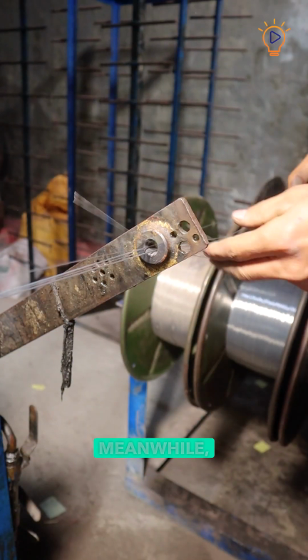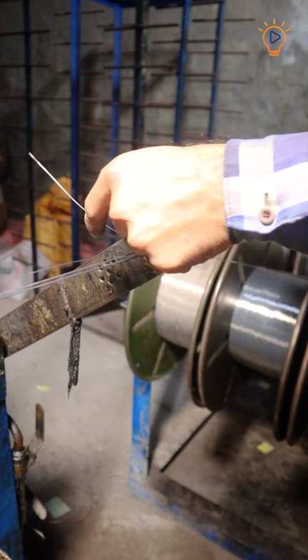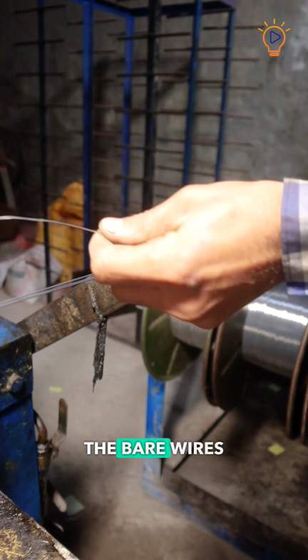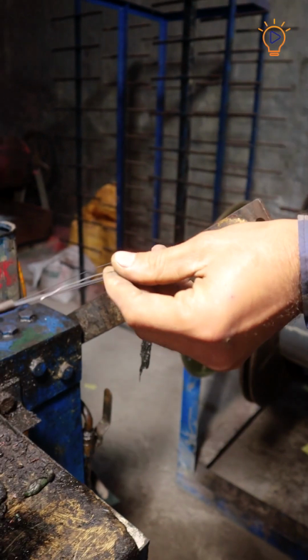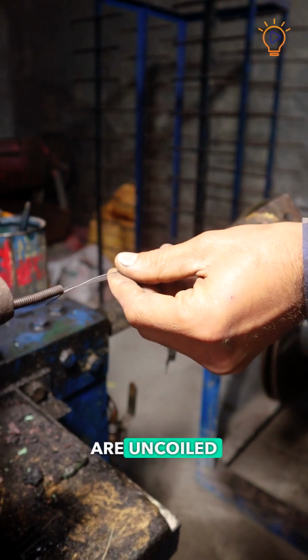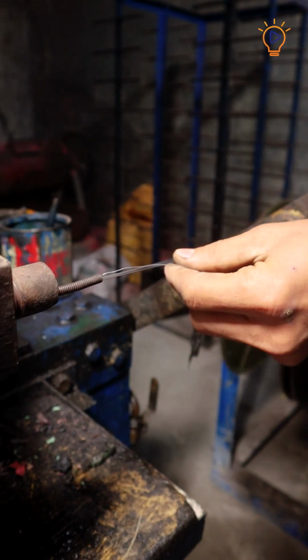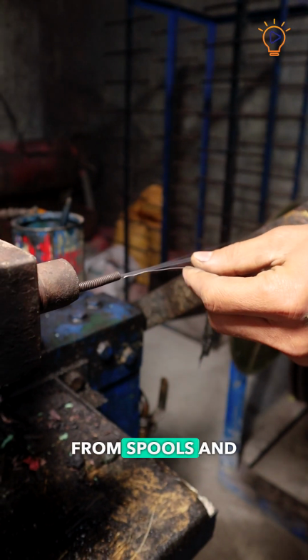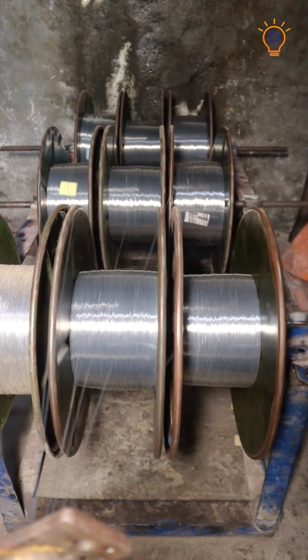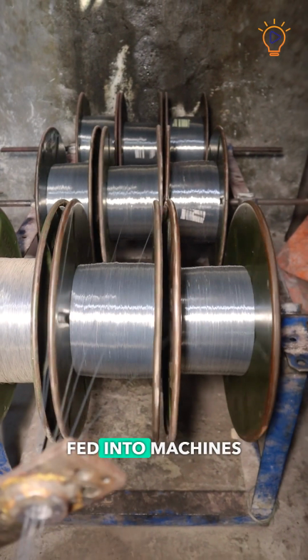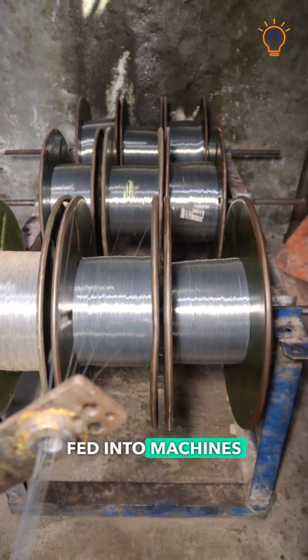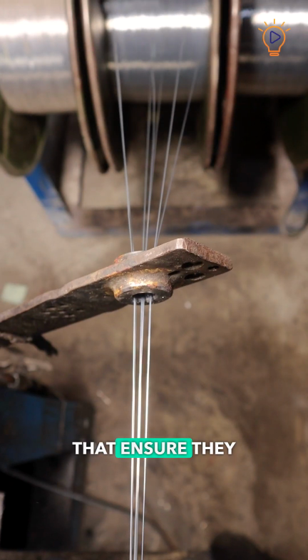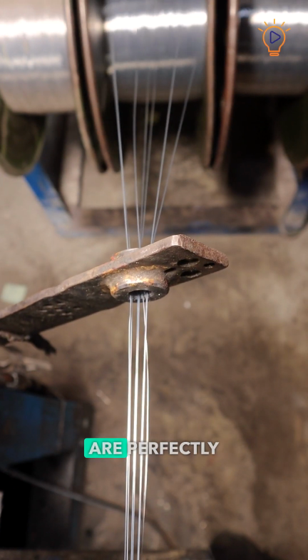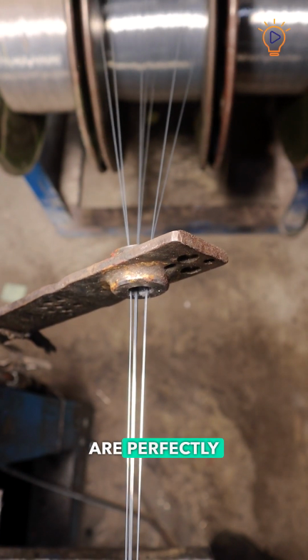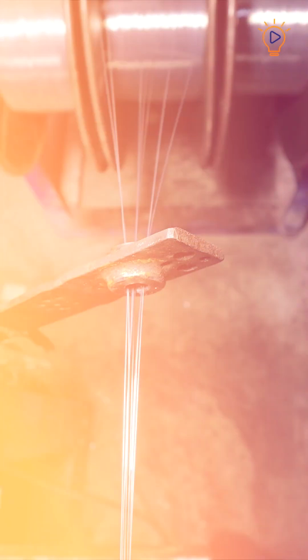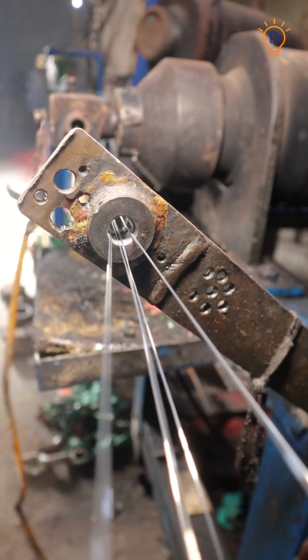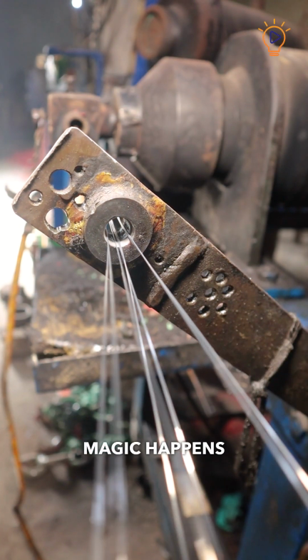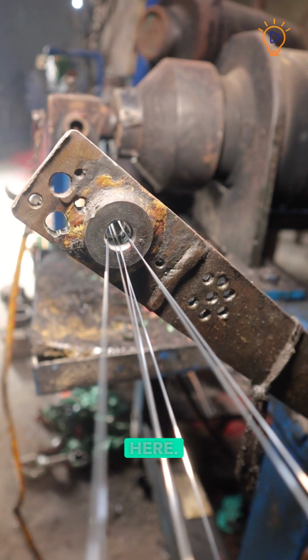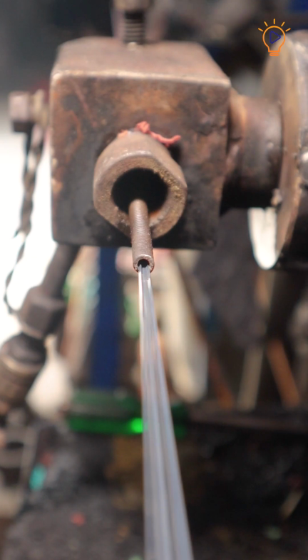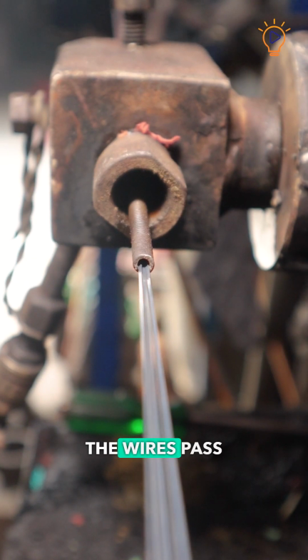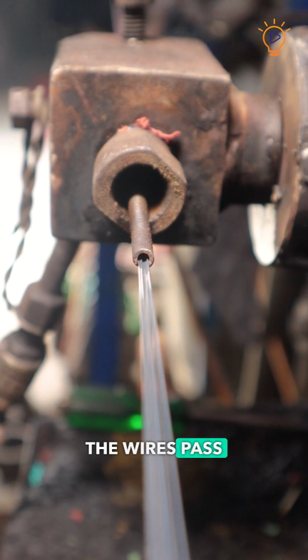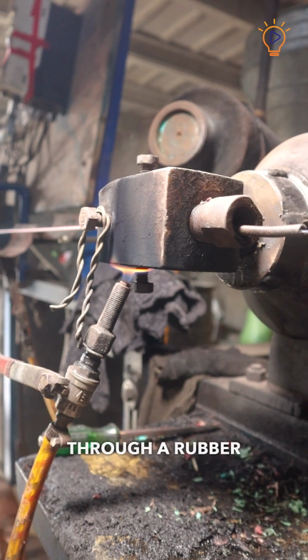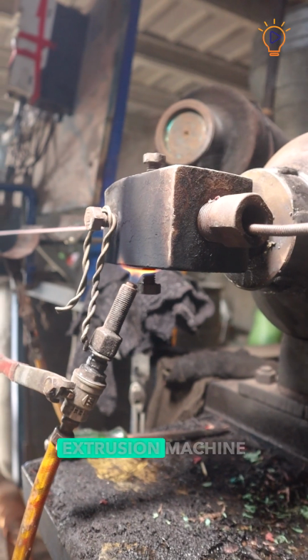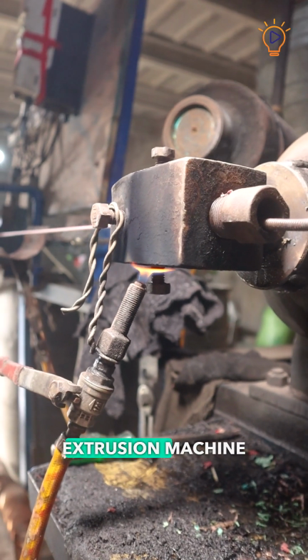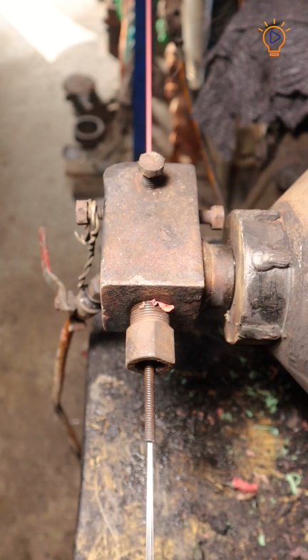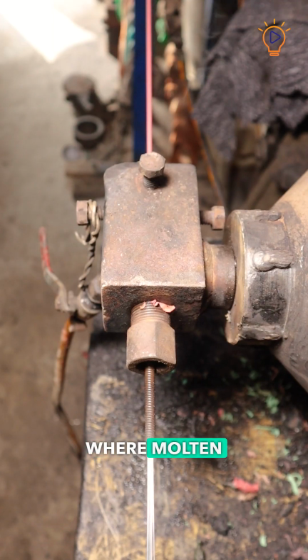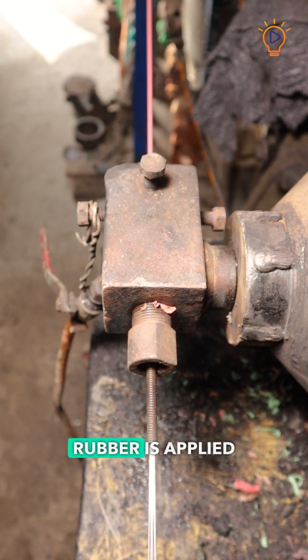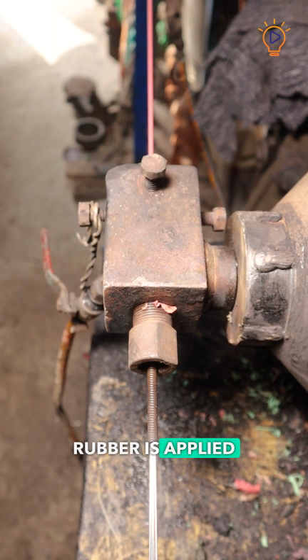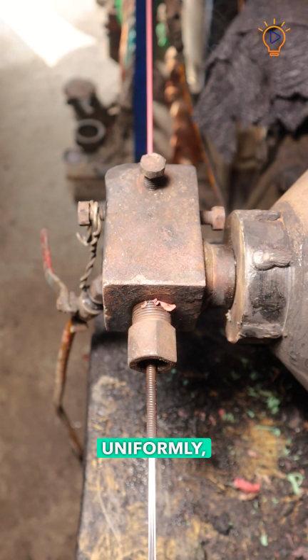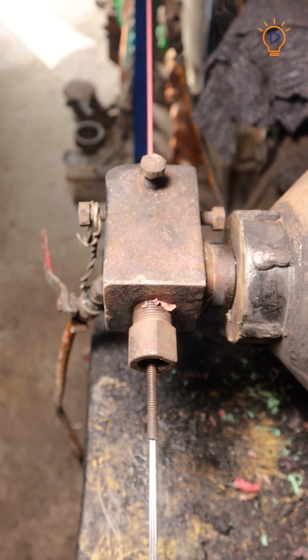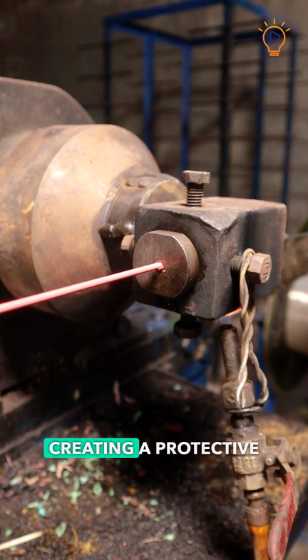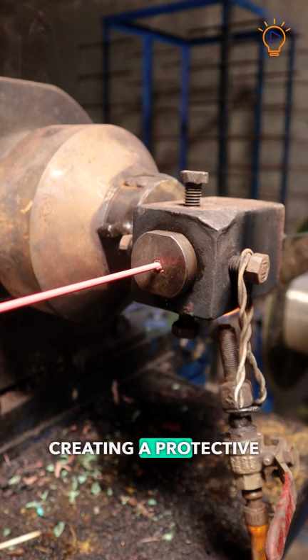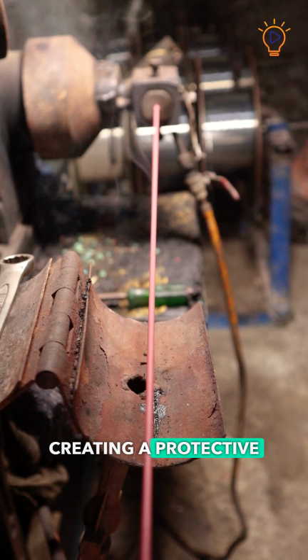Meanwhile, the bare wires are uncoiled from spools and fed into machines that ensure they are perfectly straight. The wires pass through a rubber extrusion machine, where molten rubber is applied uniformly, creating a protective layer.